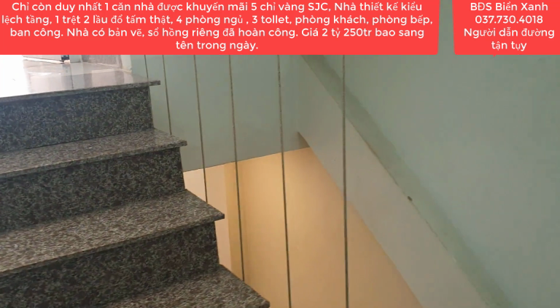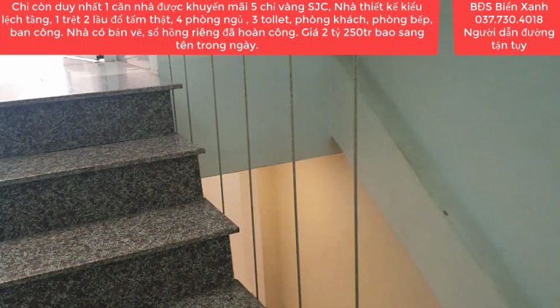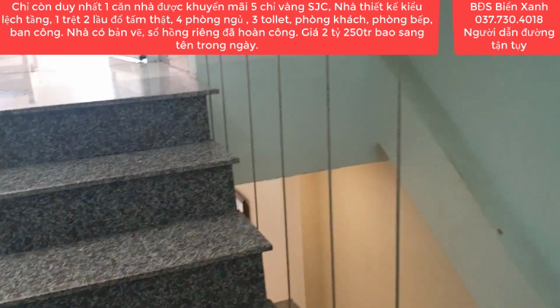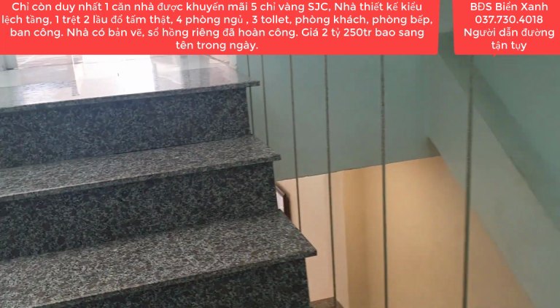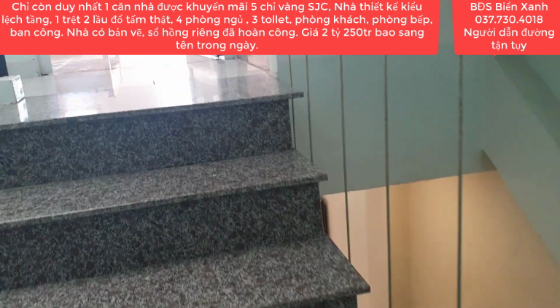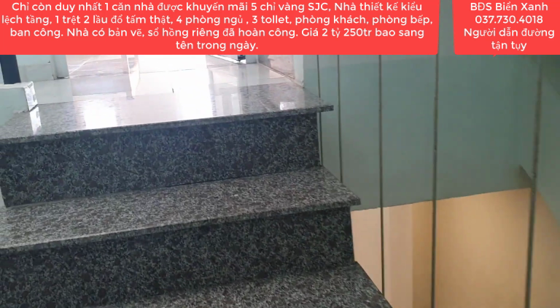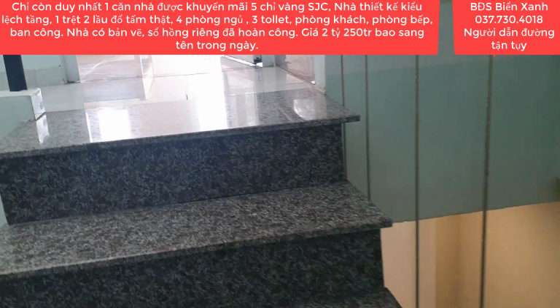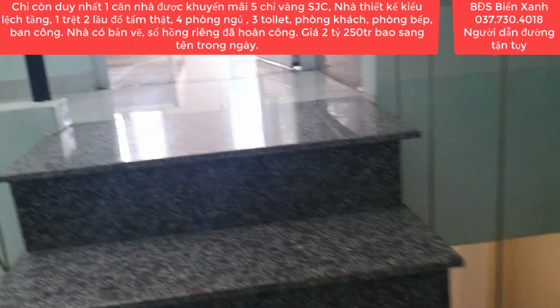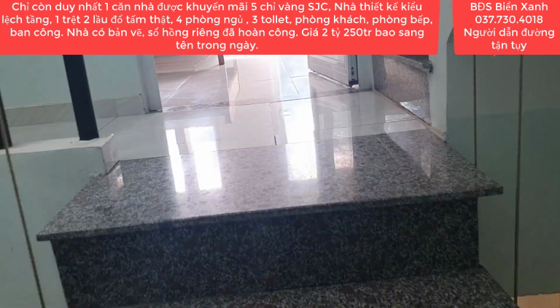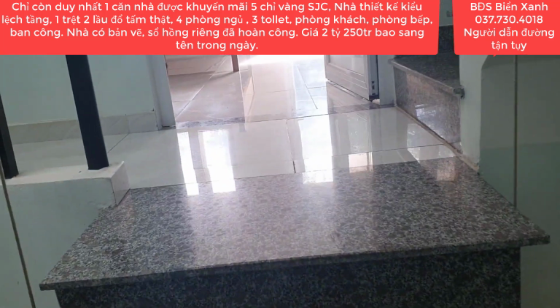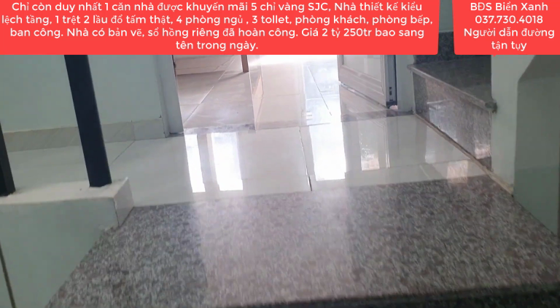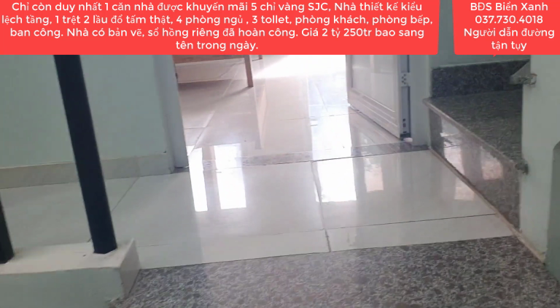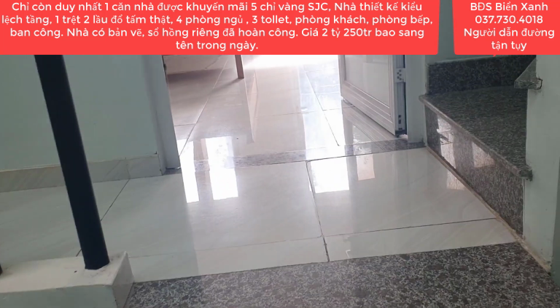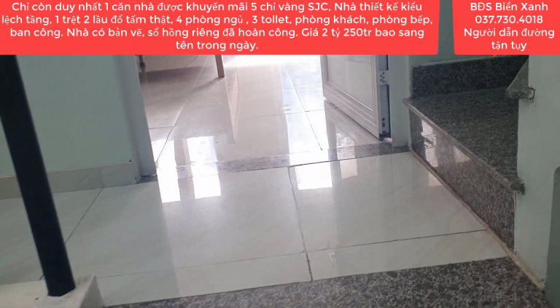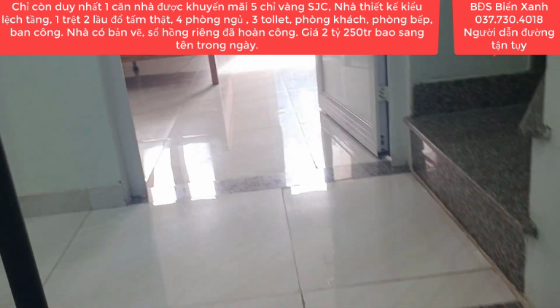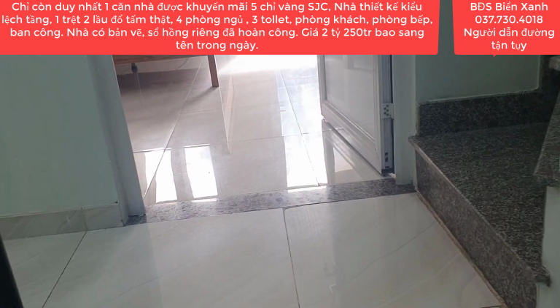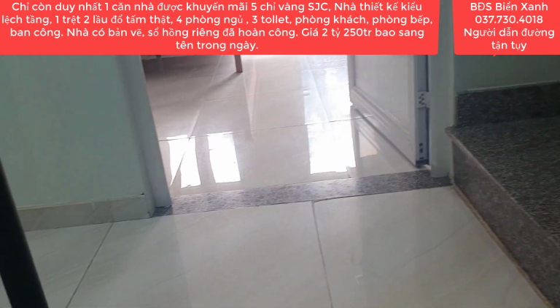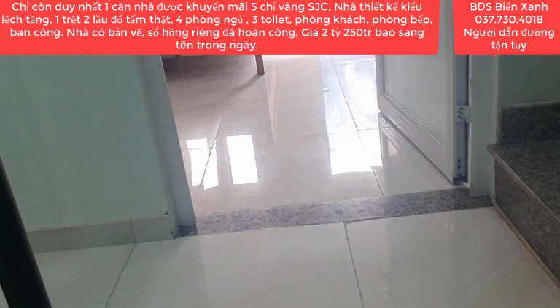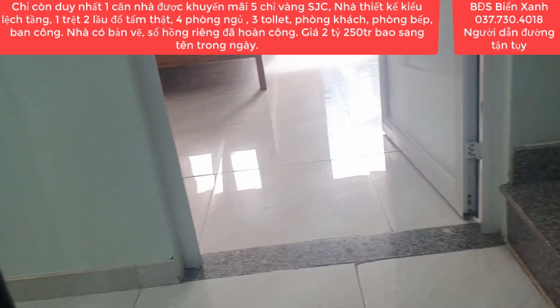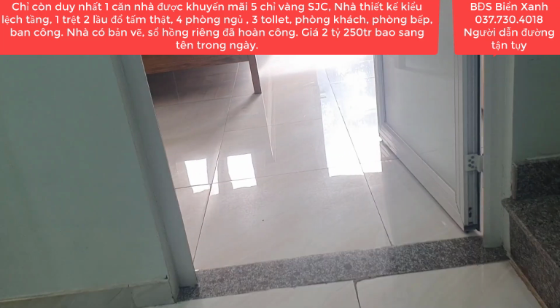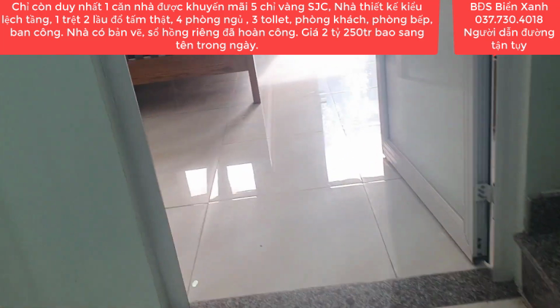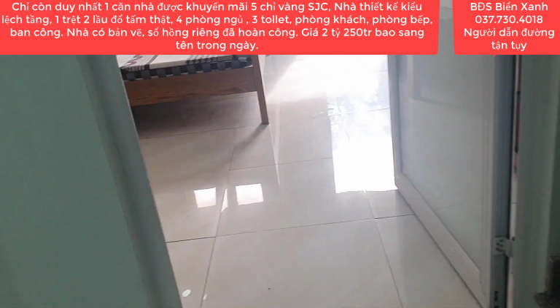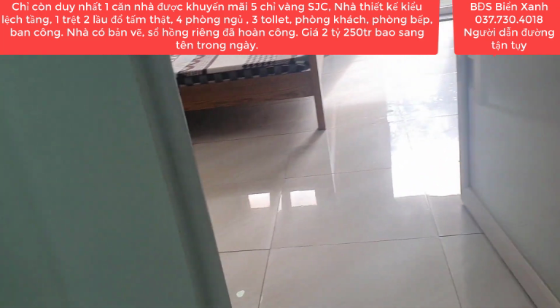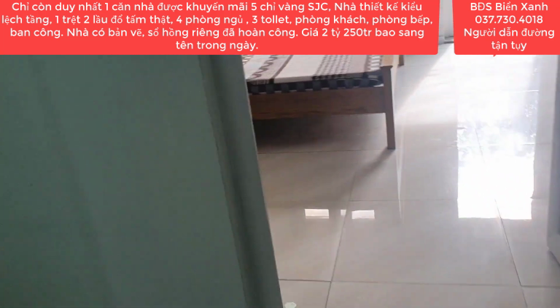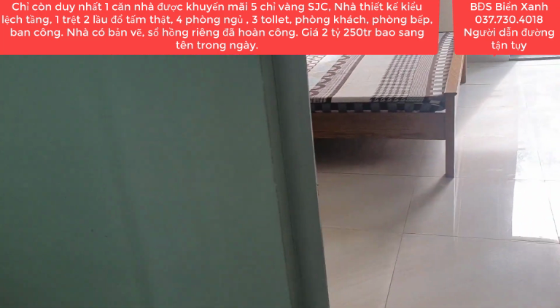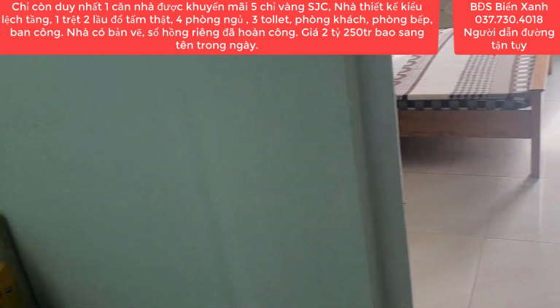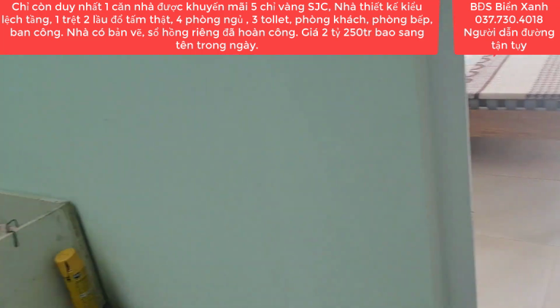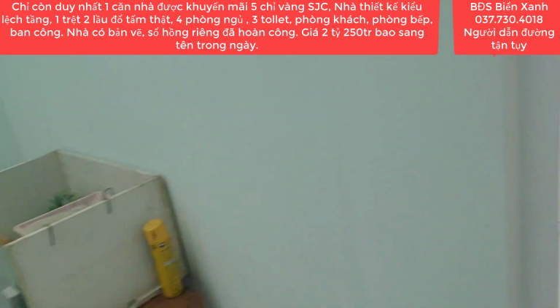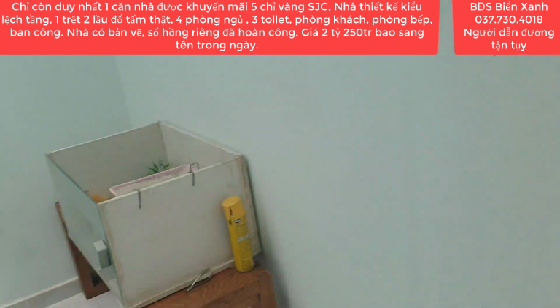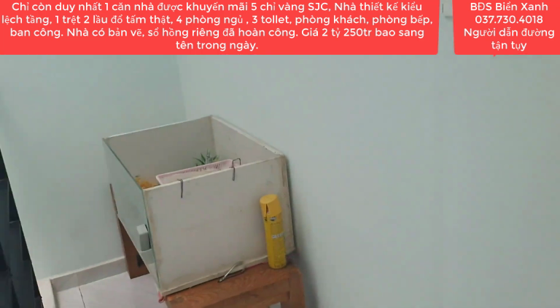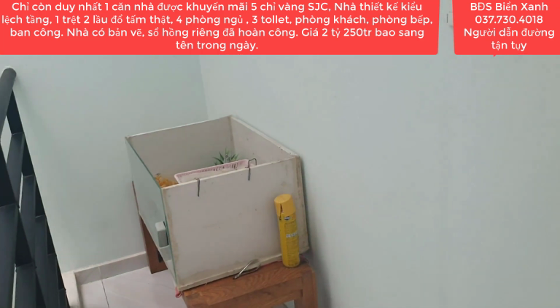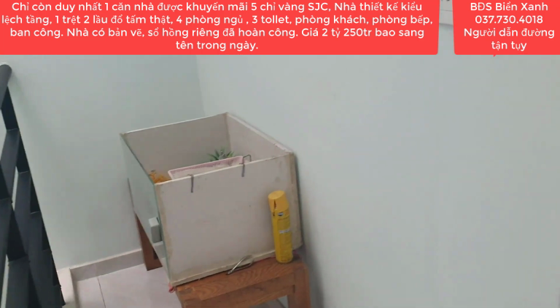Nhà lệch tầng nên căn nhà này khá là nhiều phòng ngủ, tới 4 phòng ngủ. Mình có thể sống được rất là nhiều thế hệ.